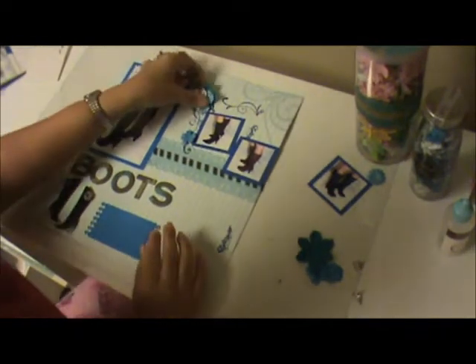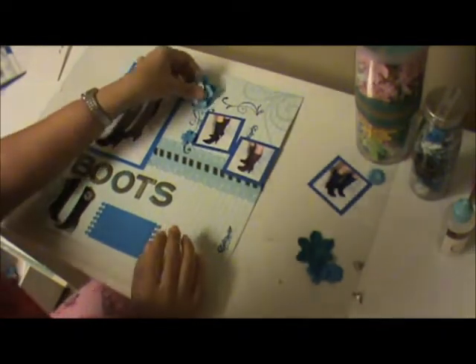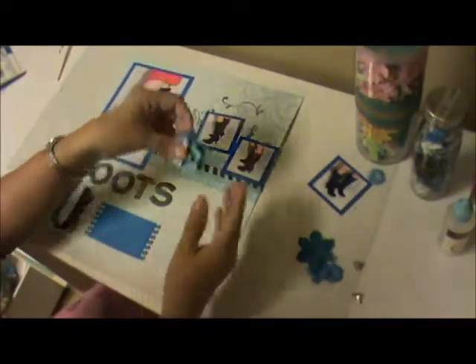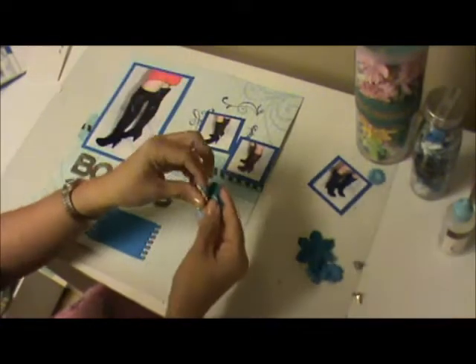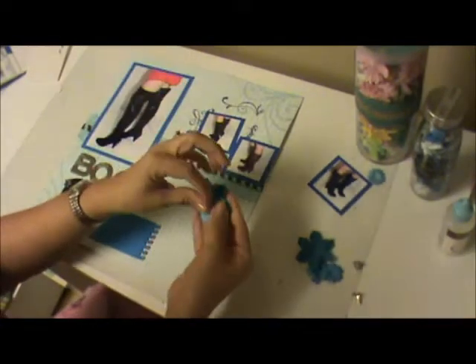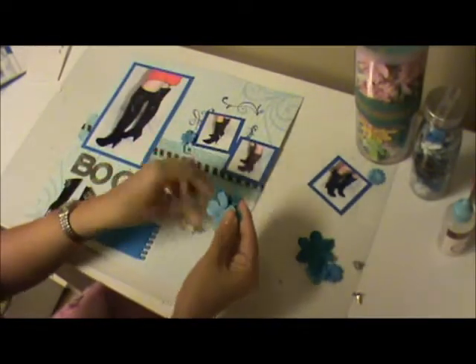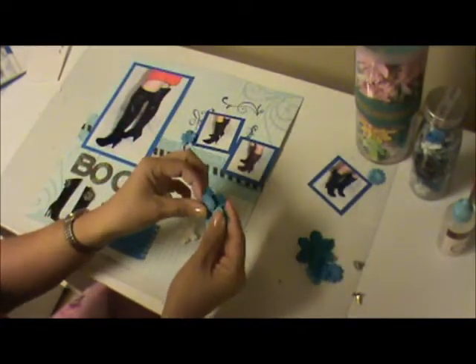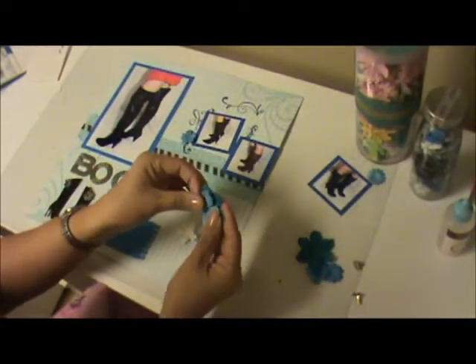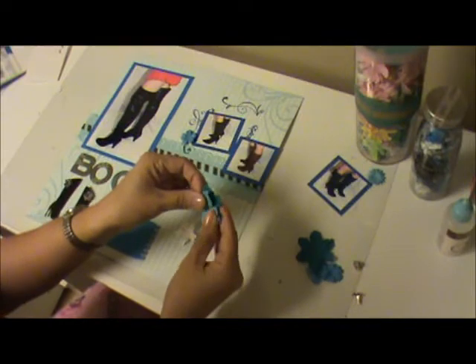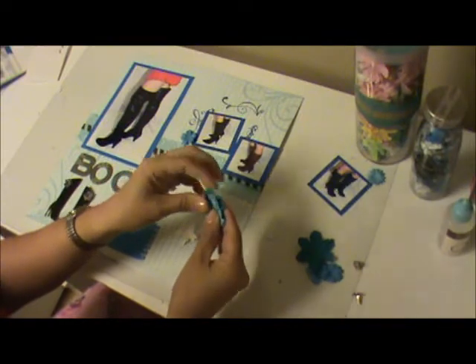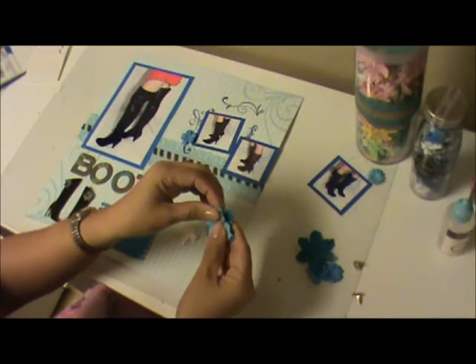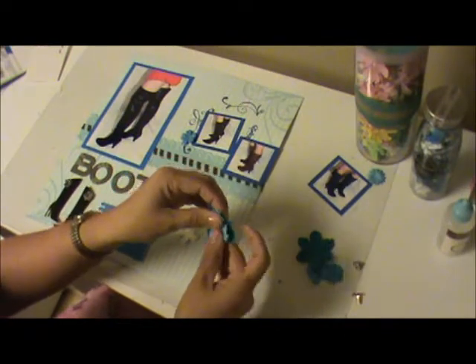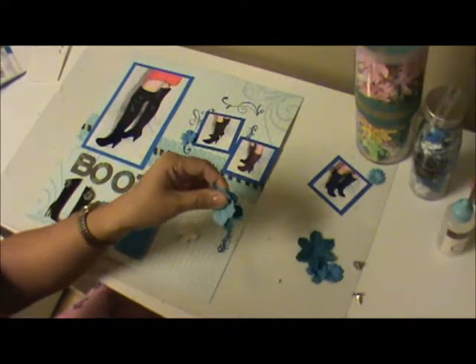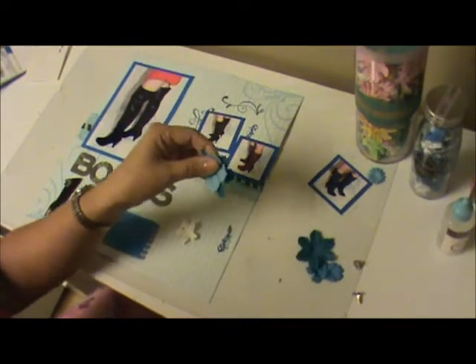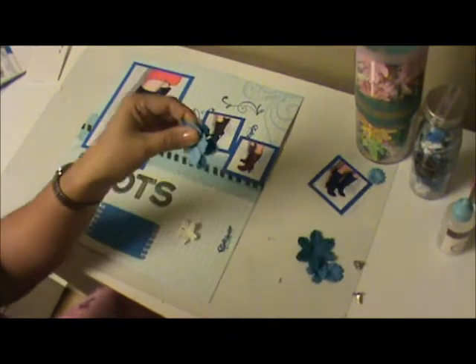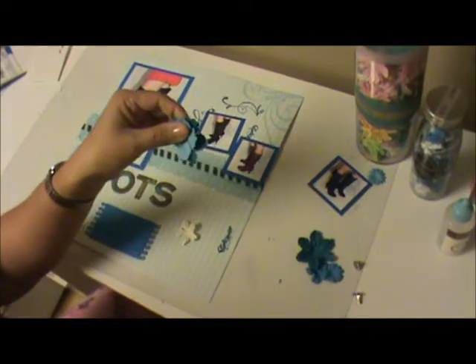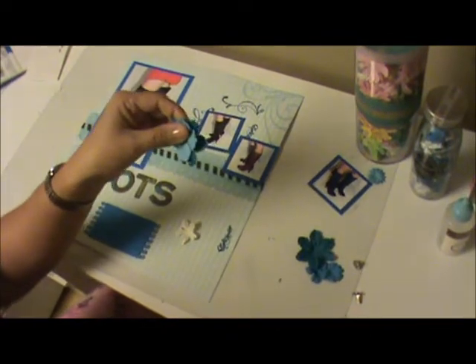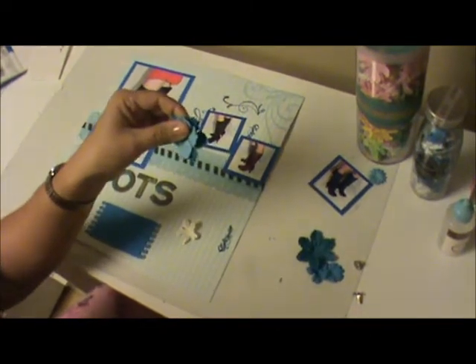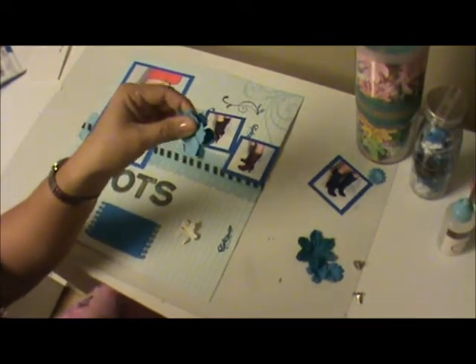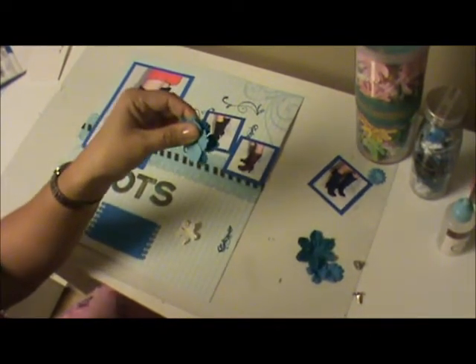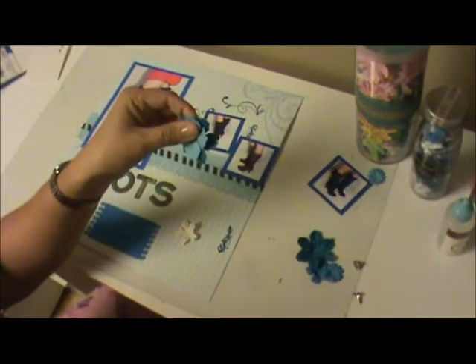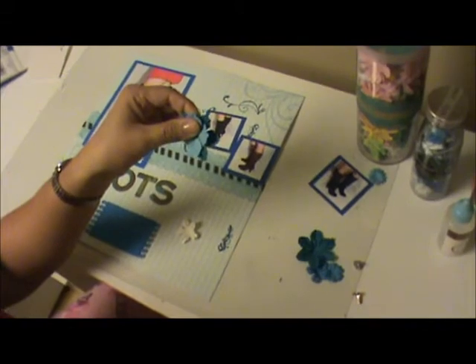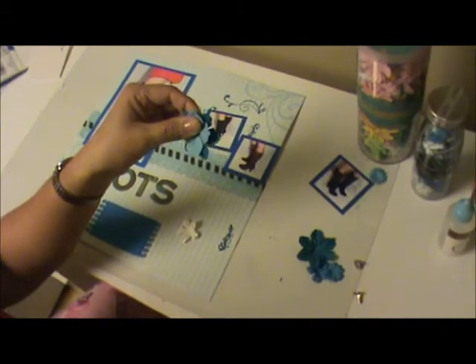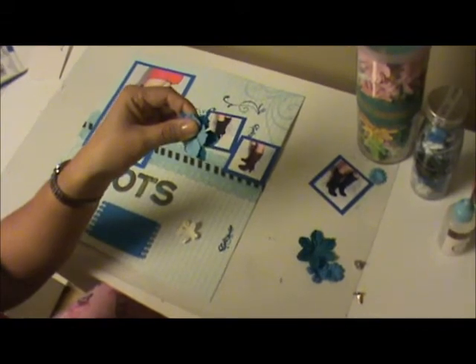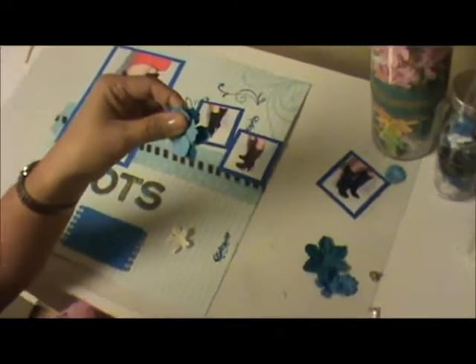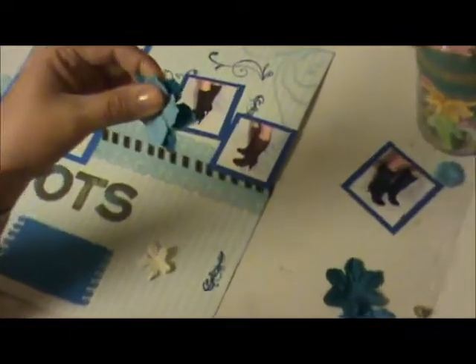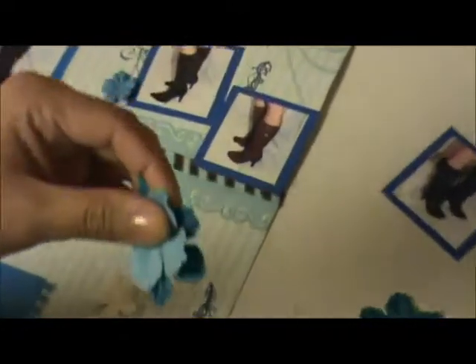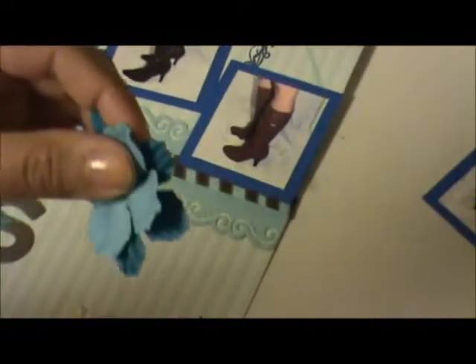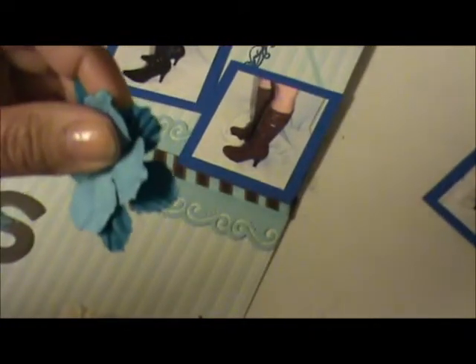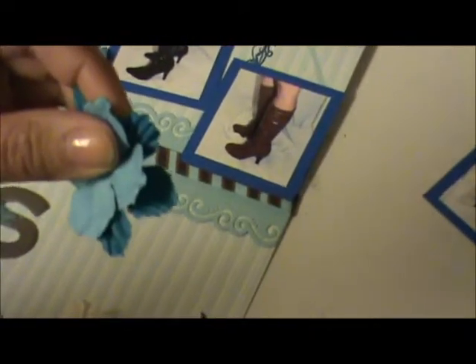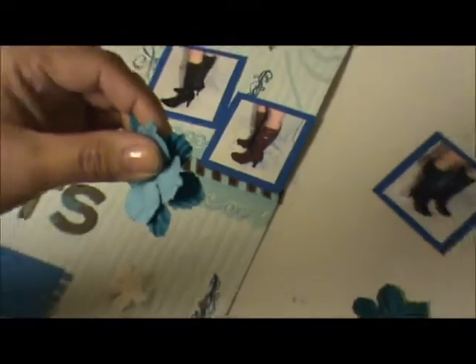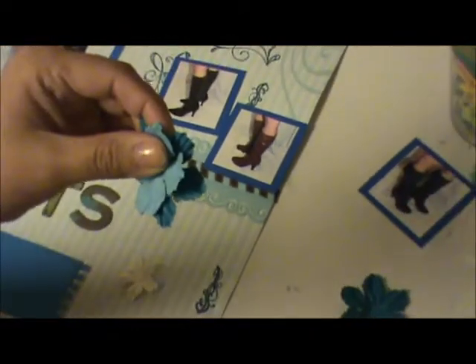We have our flowers here. Let me try to zoom in a little bit so you can see — there you go, not too much.